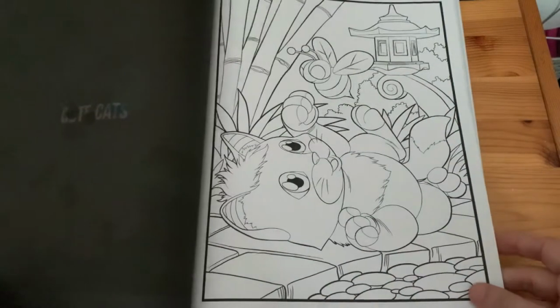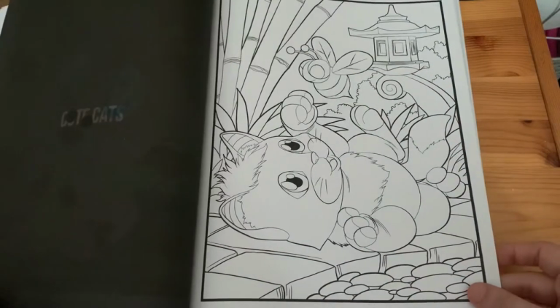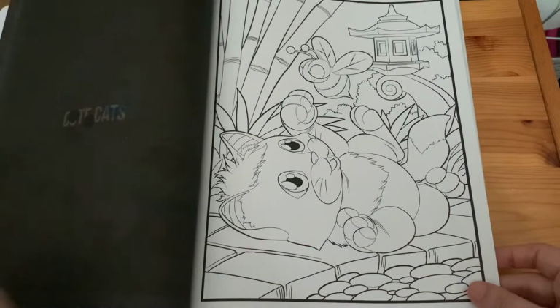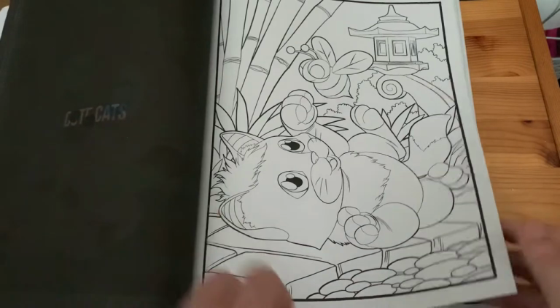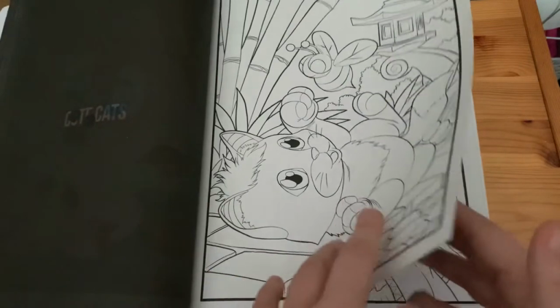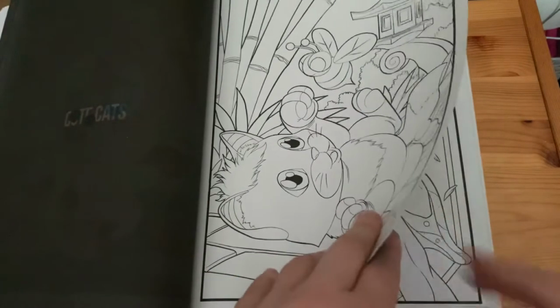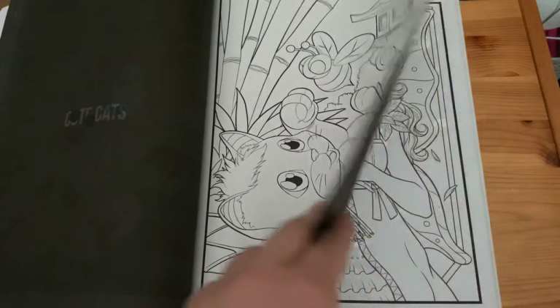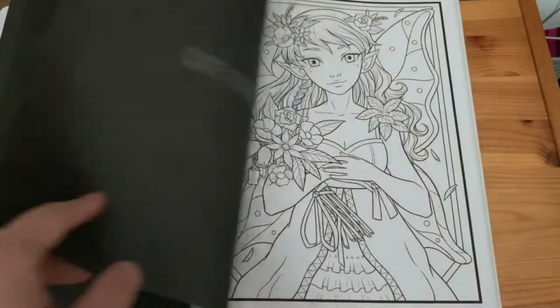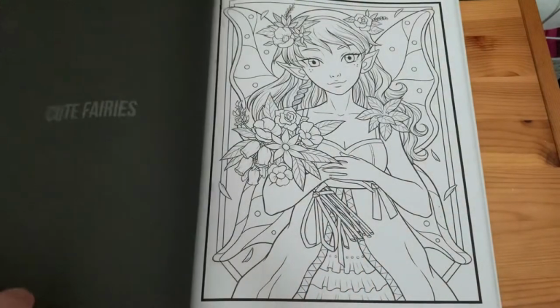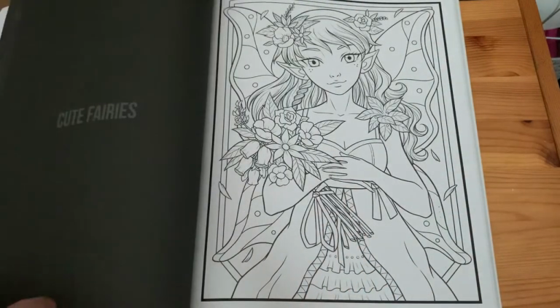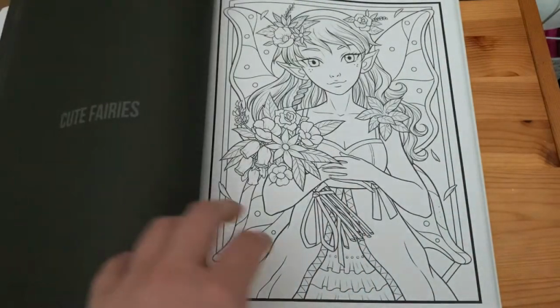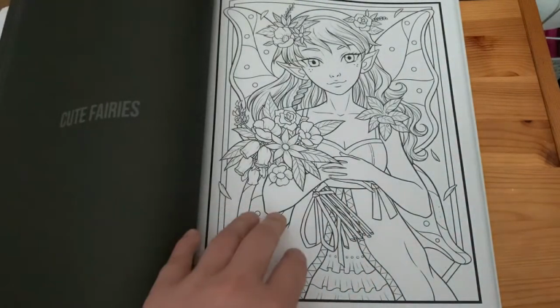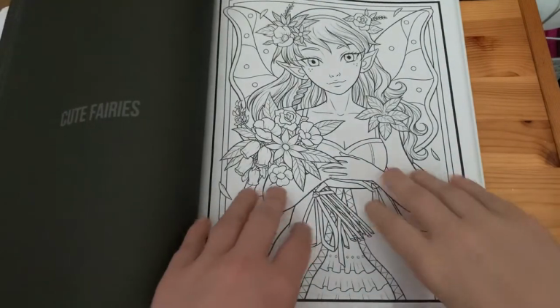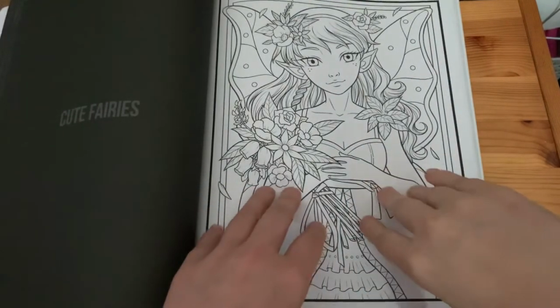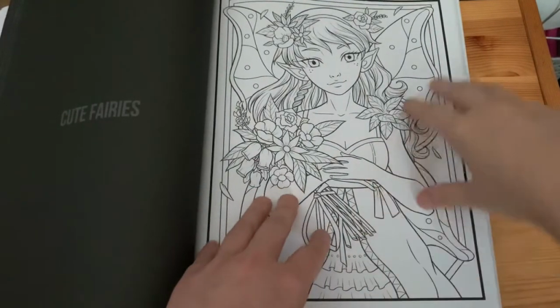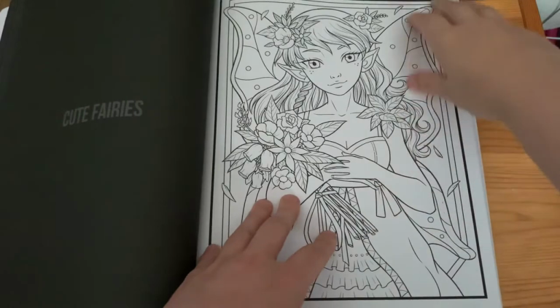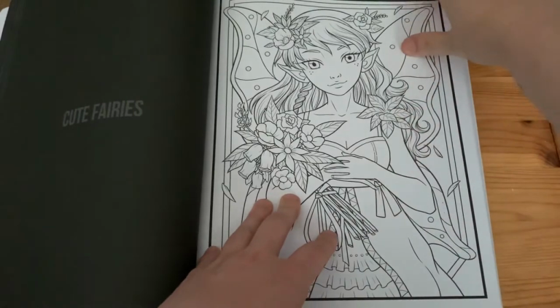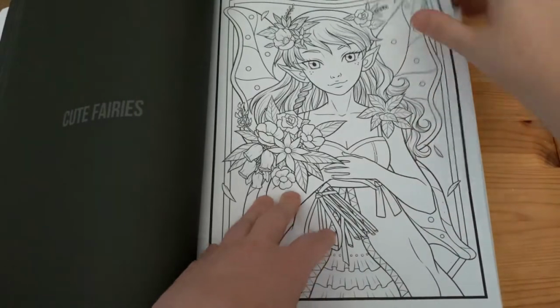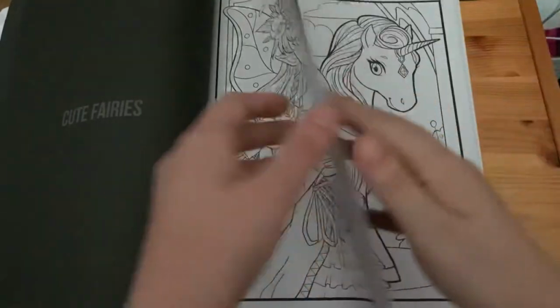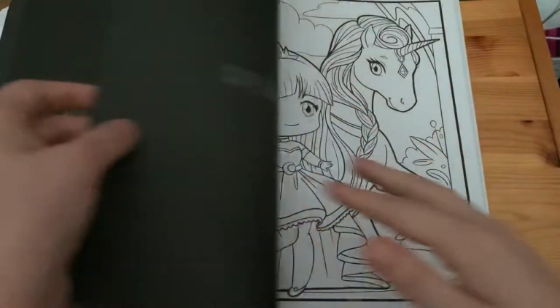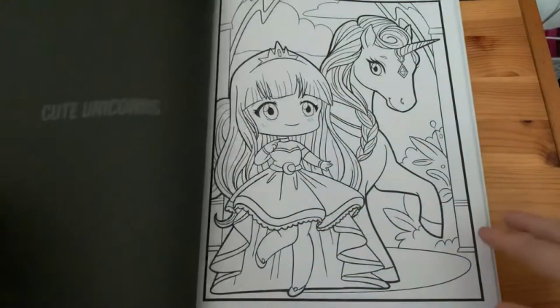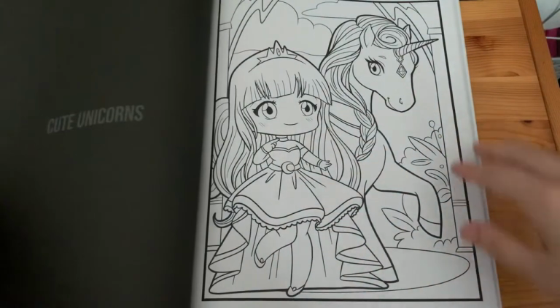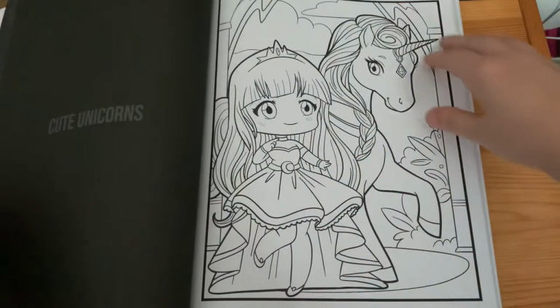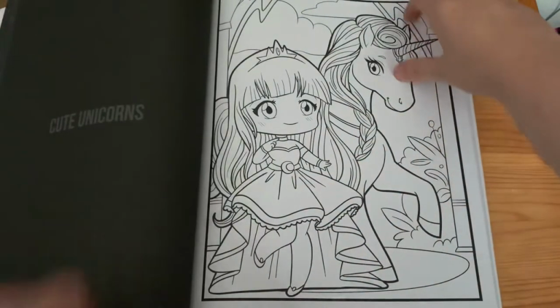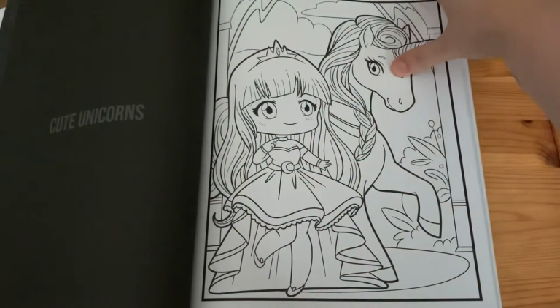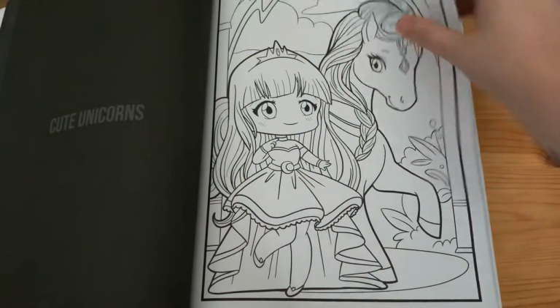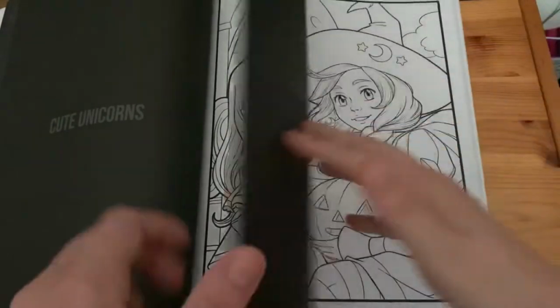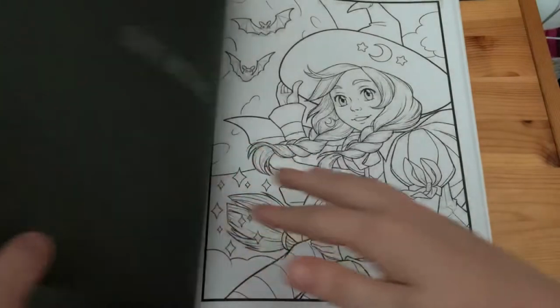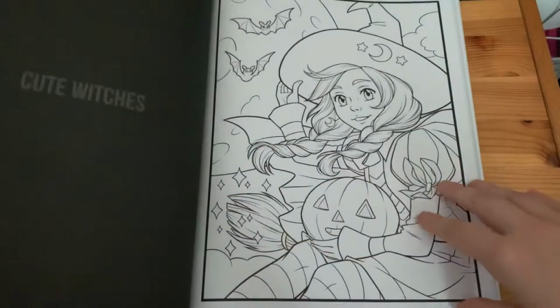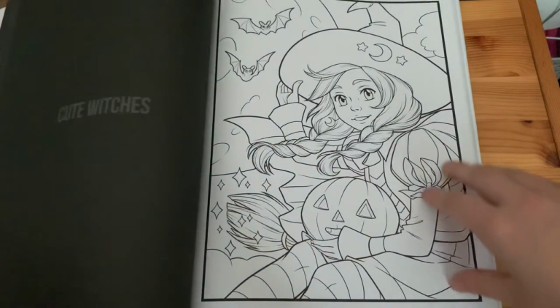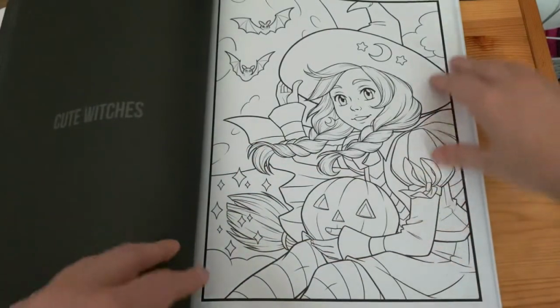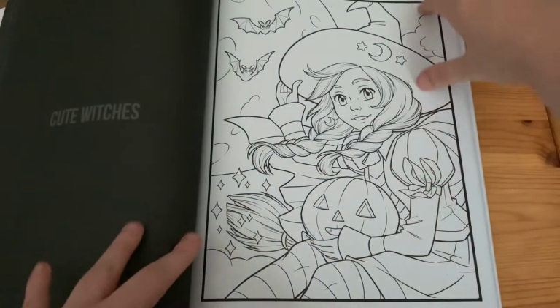Continuing through: 'Cute Cats', 'Cute Fairies', 'Cute Unicorns', and 'Cute Witches'.